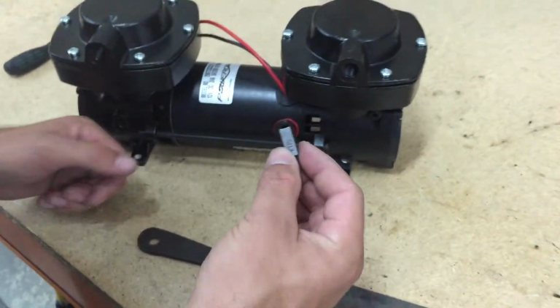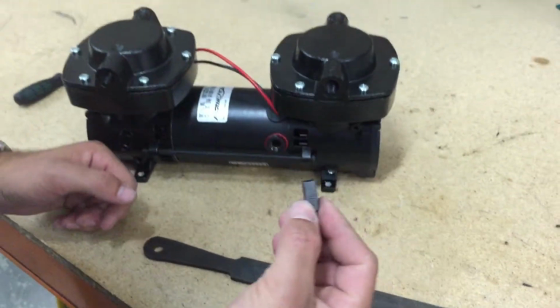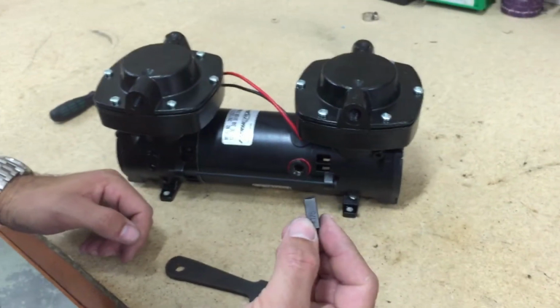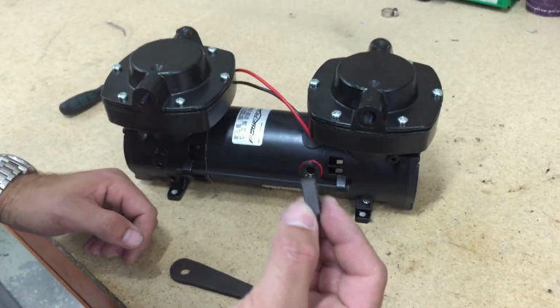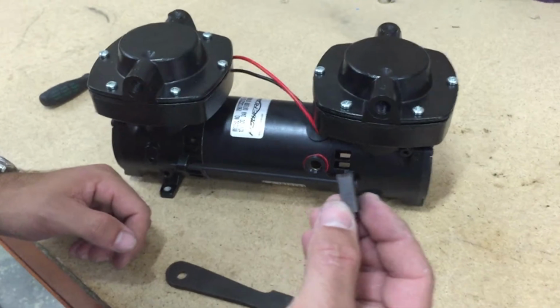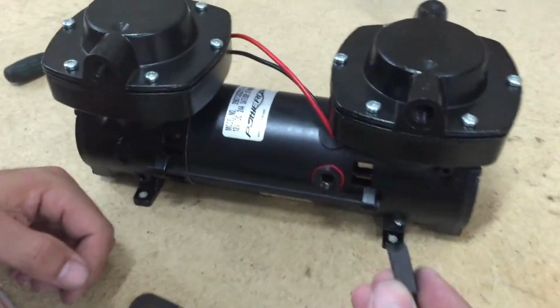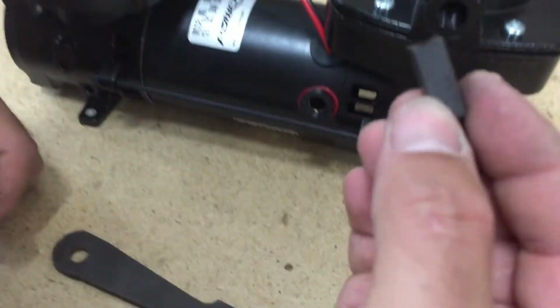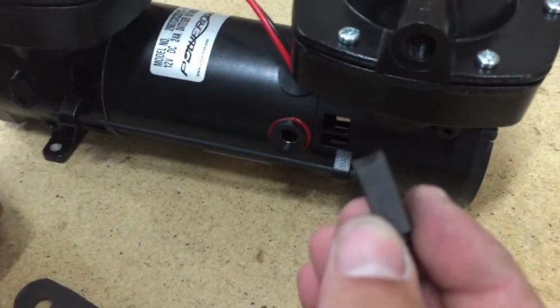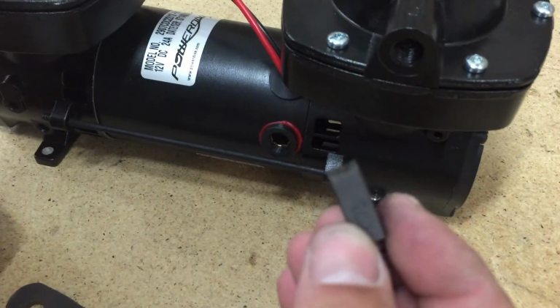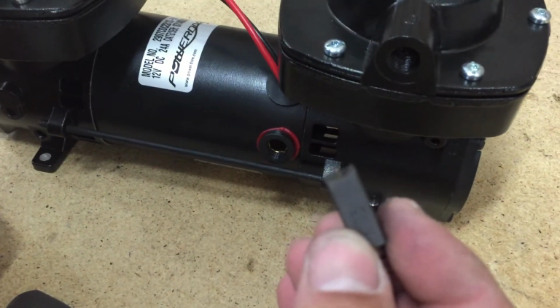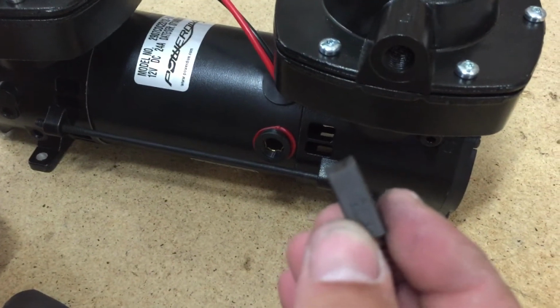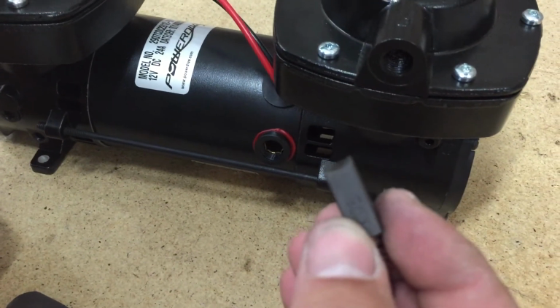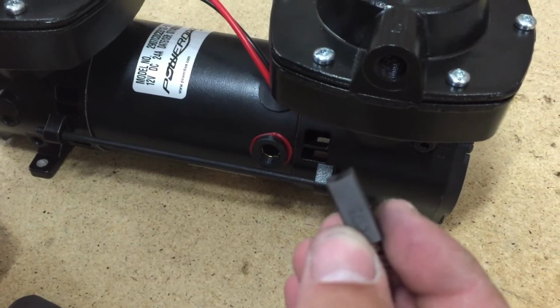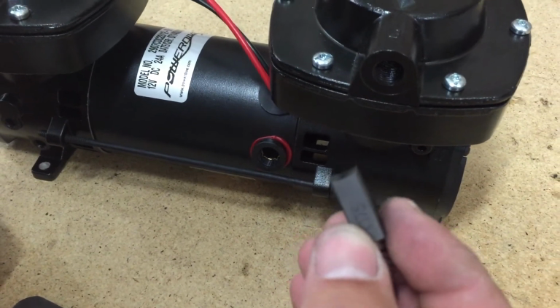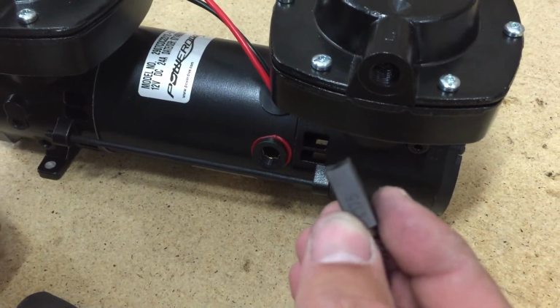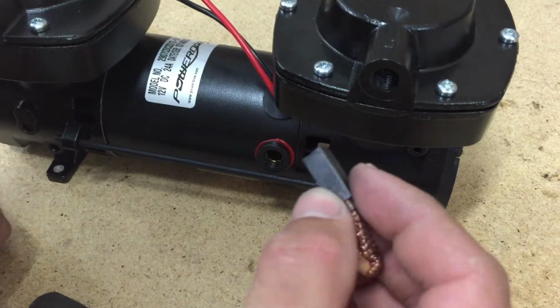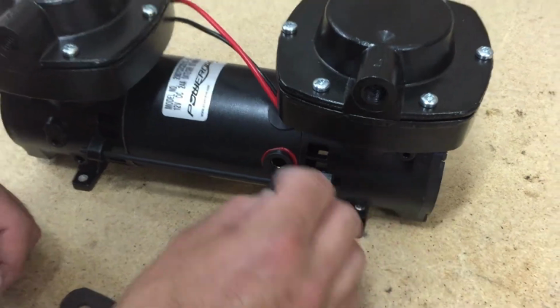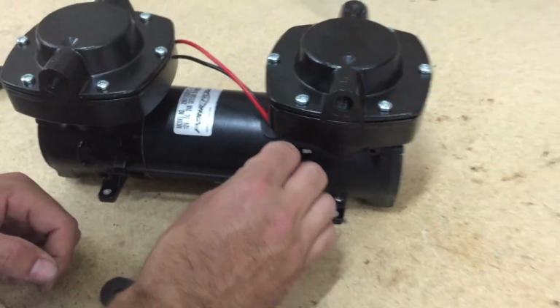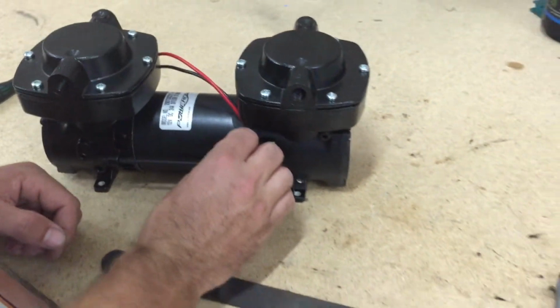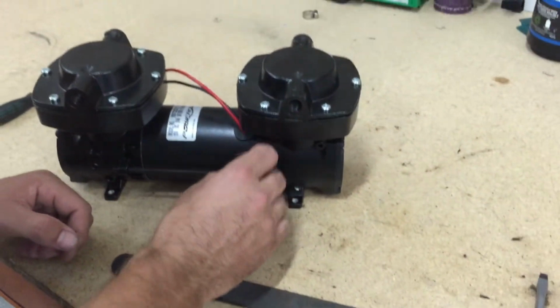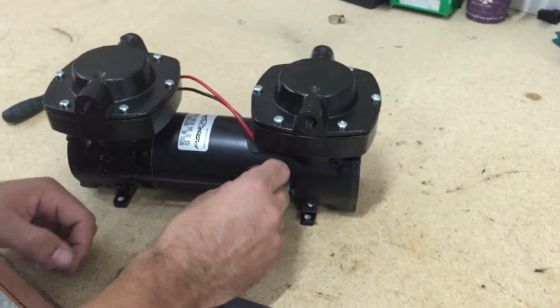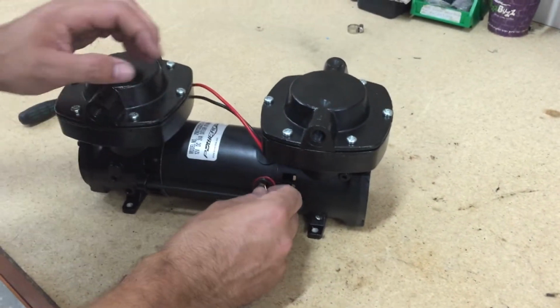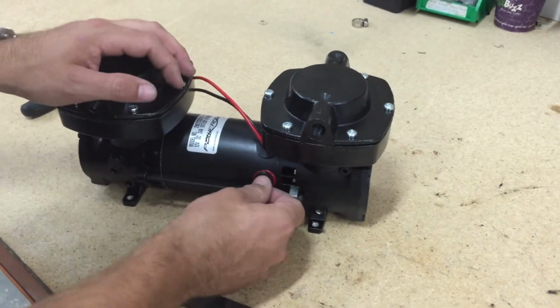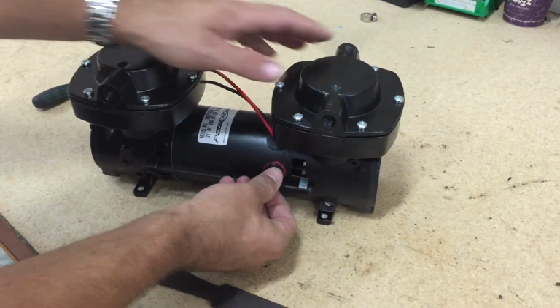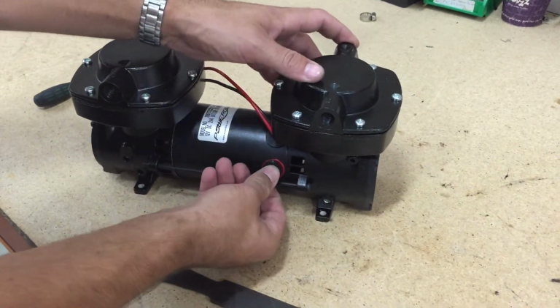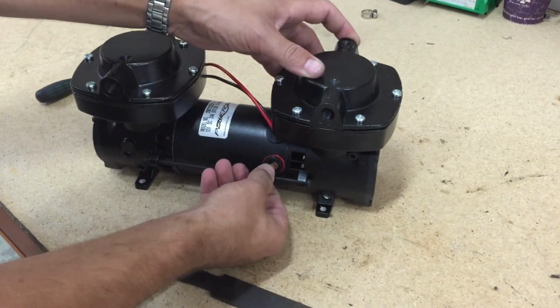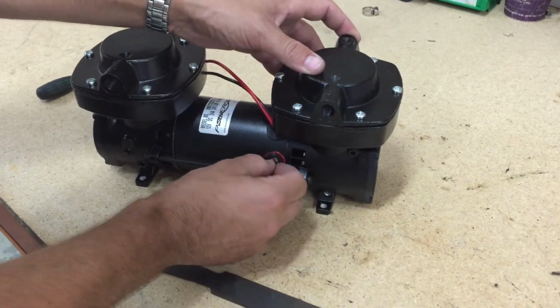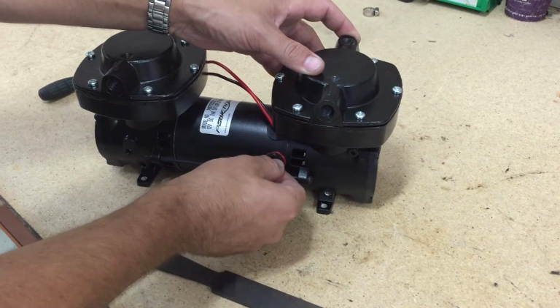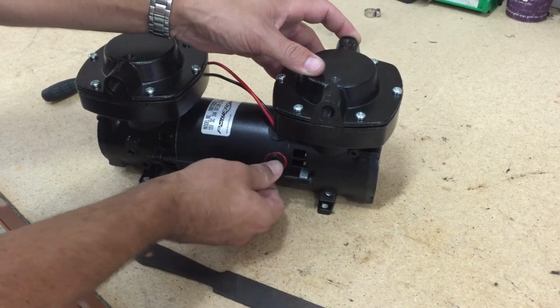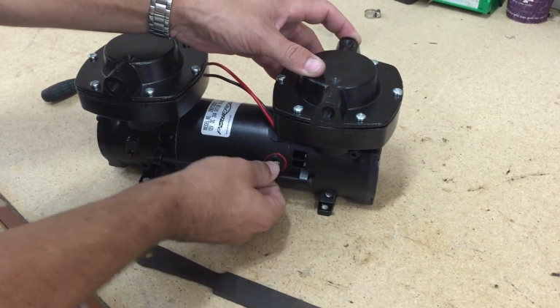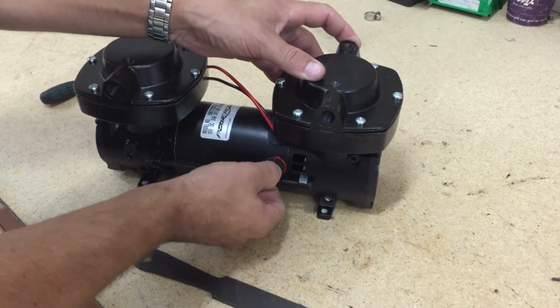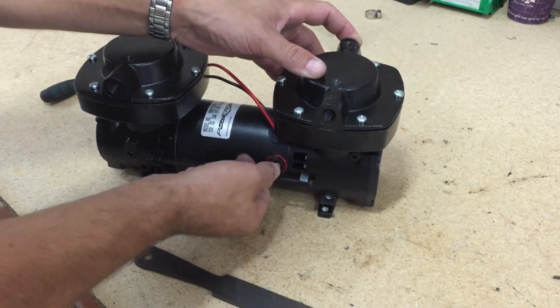It can only go back in one of two ways, with the curvature of the pump on the end of the curvature of the brush. Wedge the spring of the brush in there.